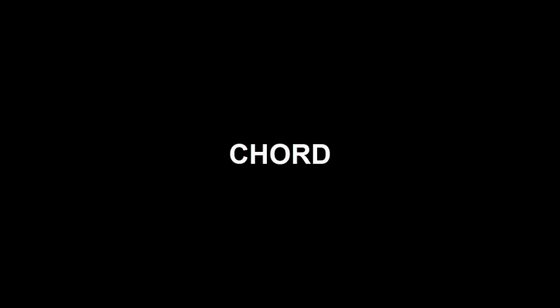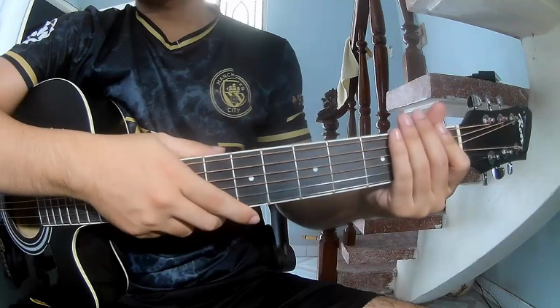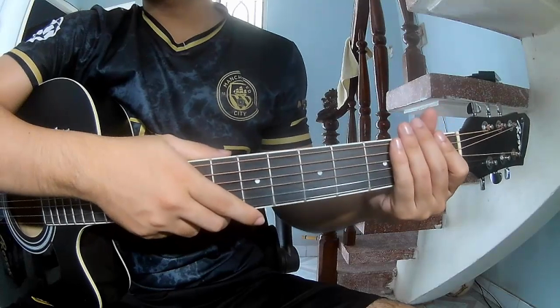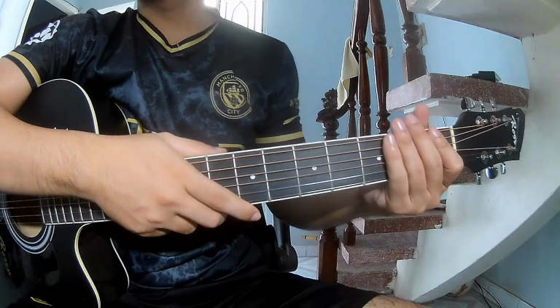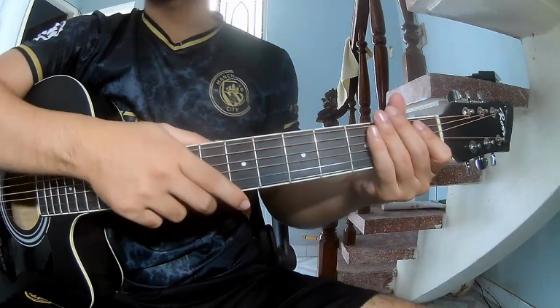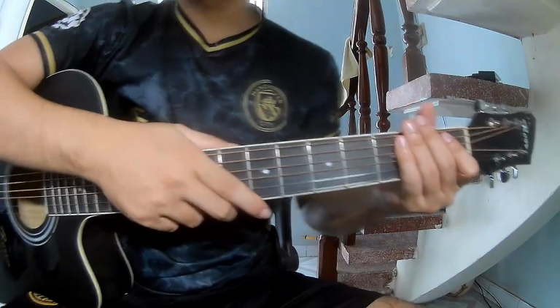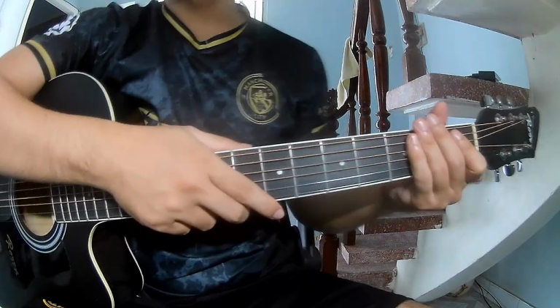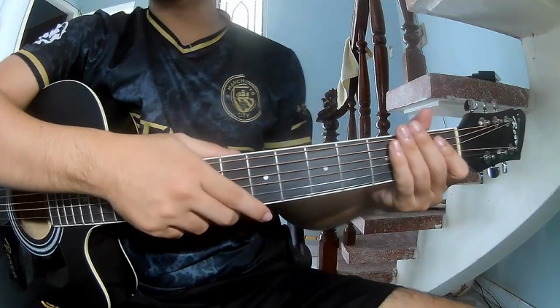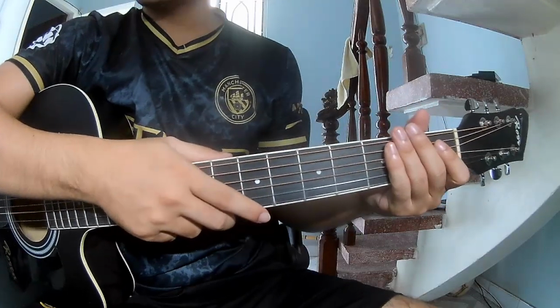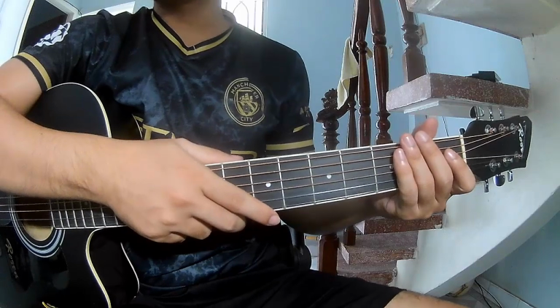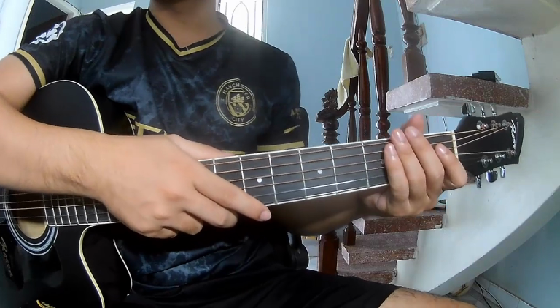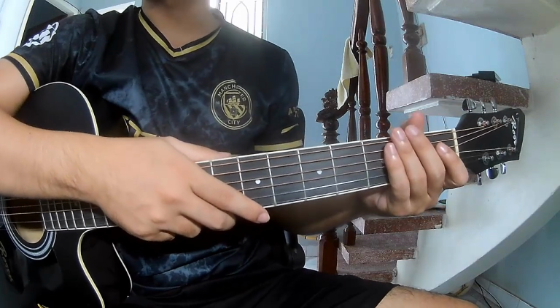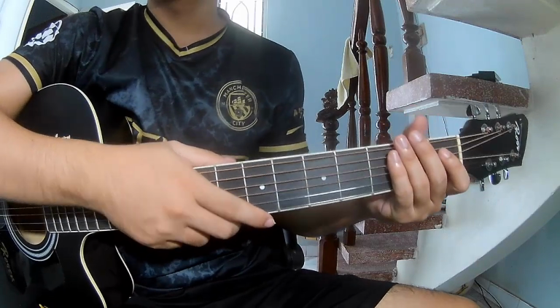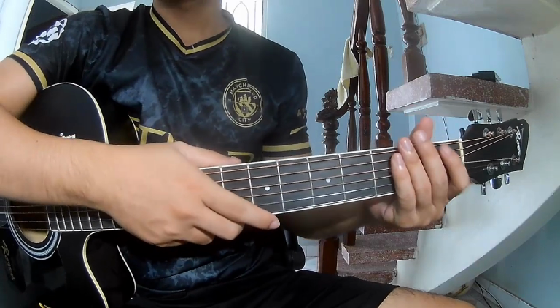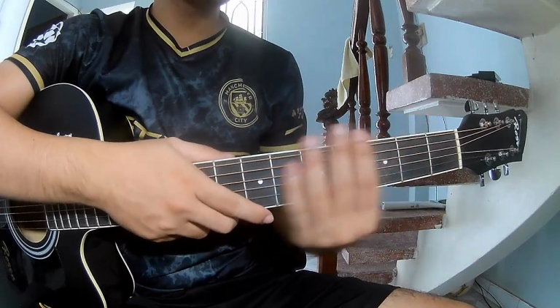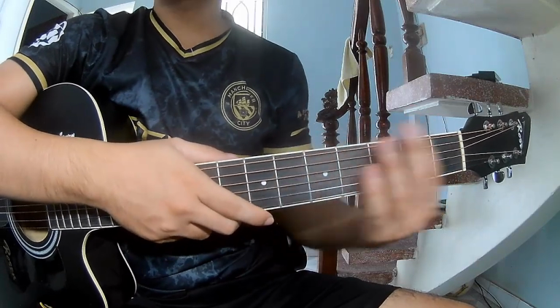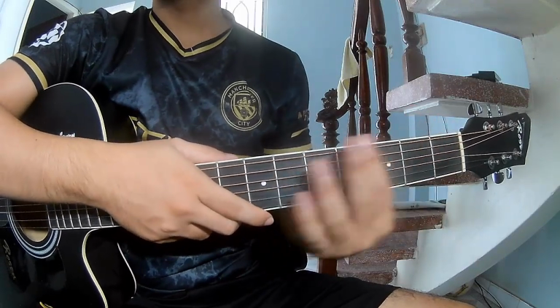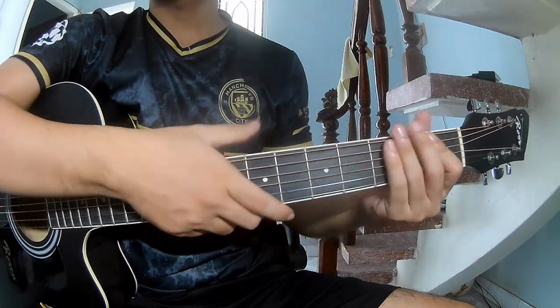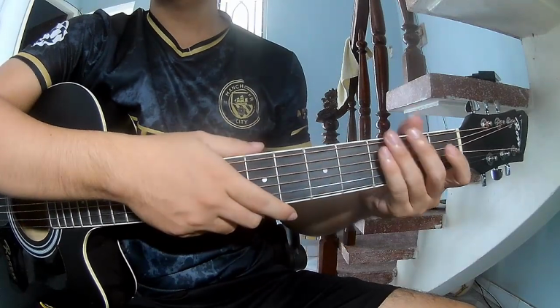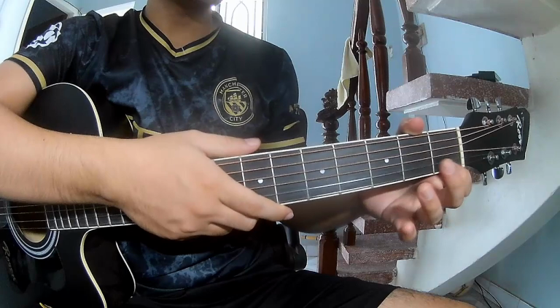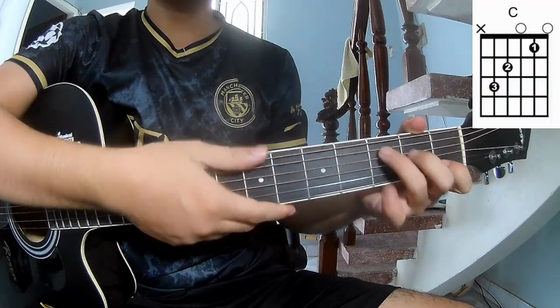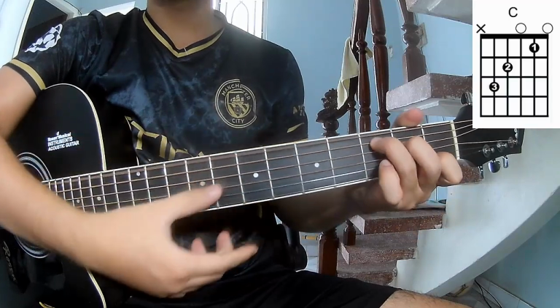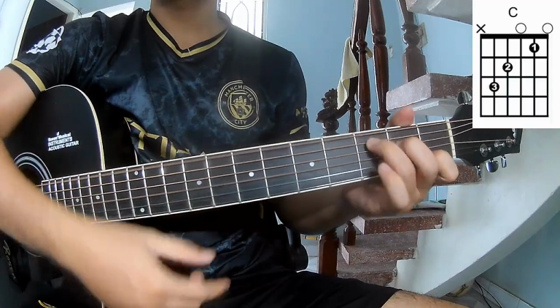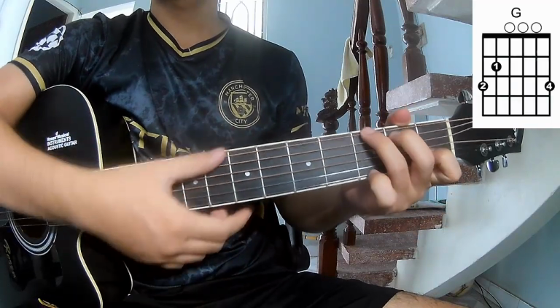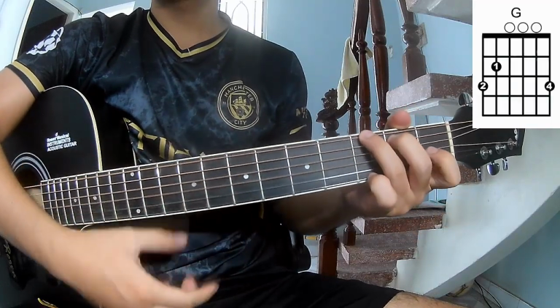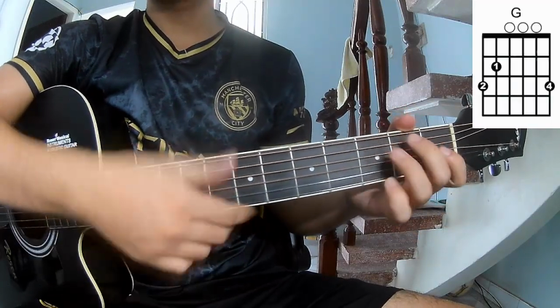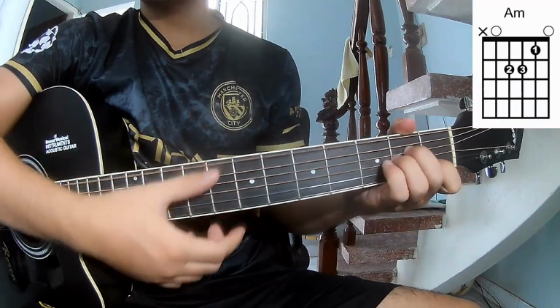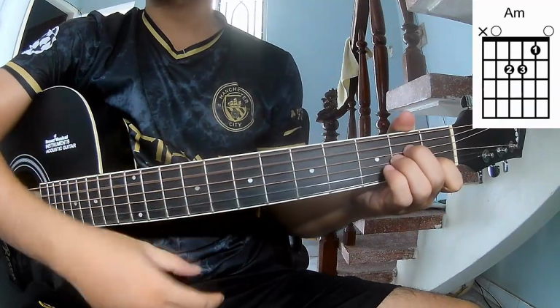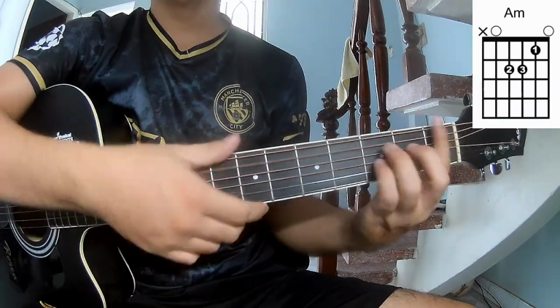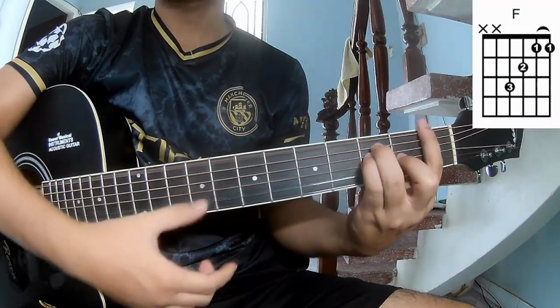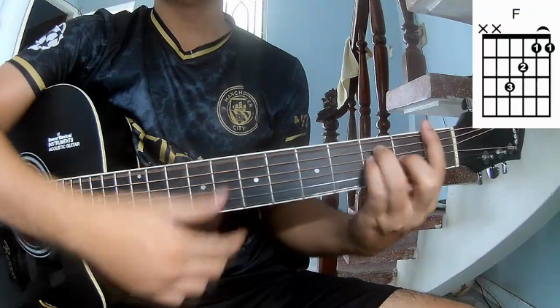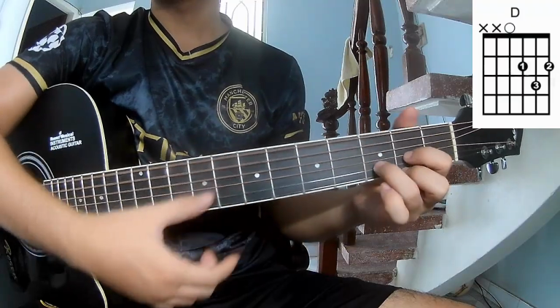Hi everyone, today we'll share how to play Detach Just Love by Joseph Bassett. First, don't sing K-Word. The chords in this song are C, G, A M, and D.